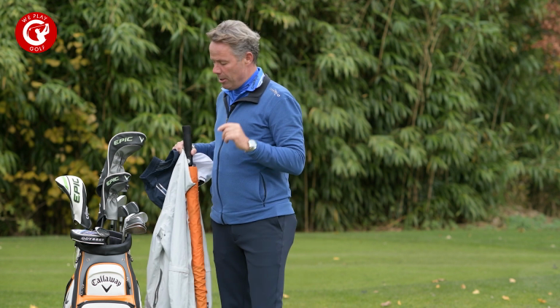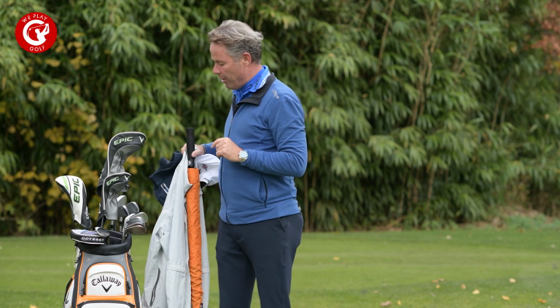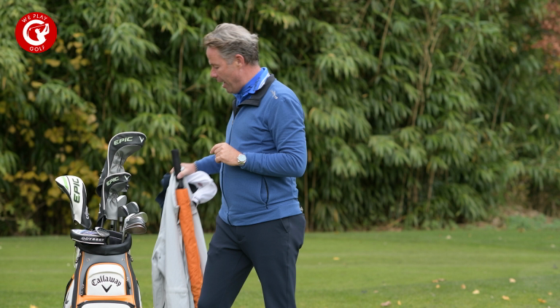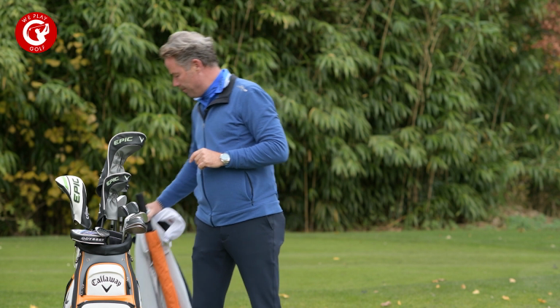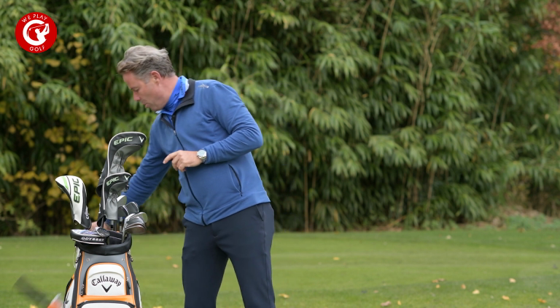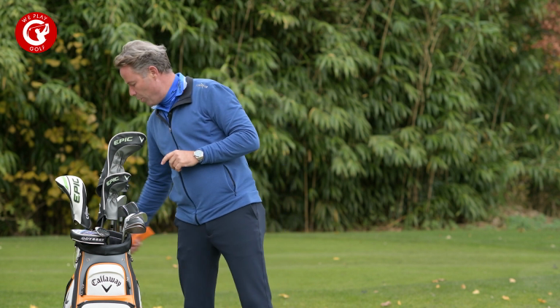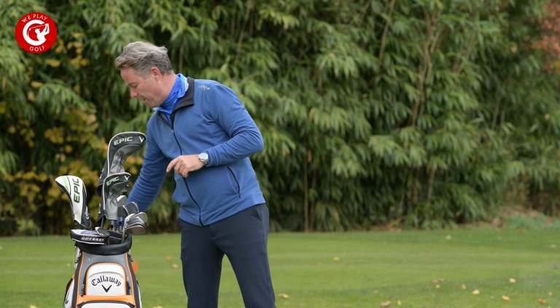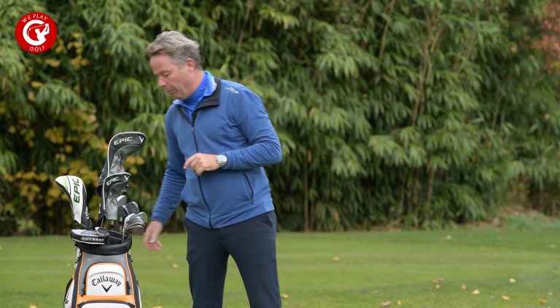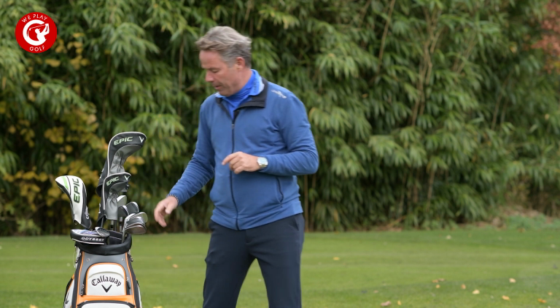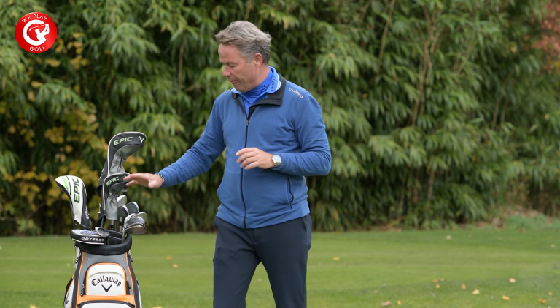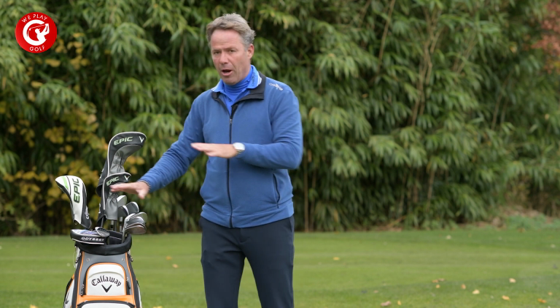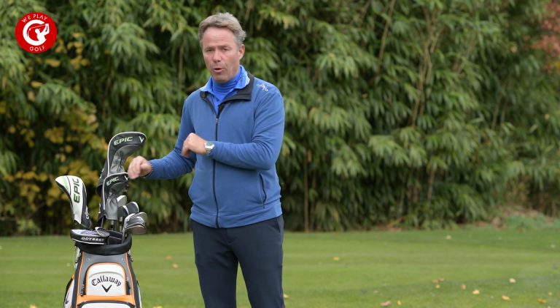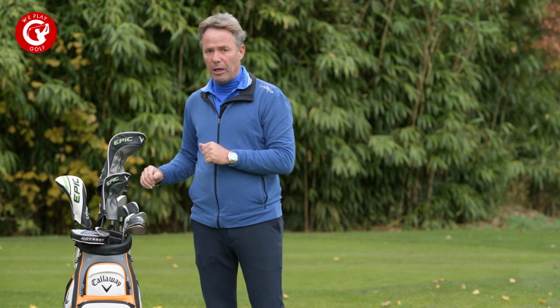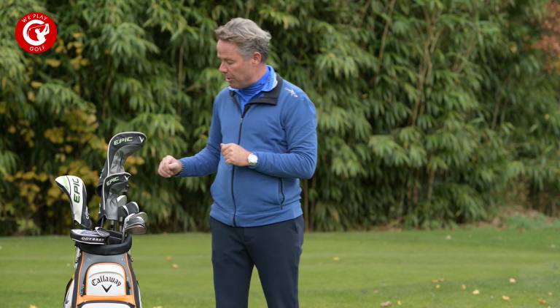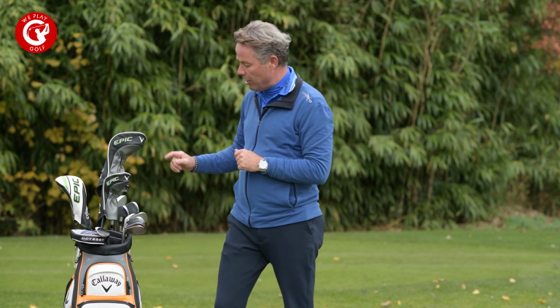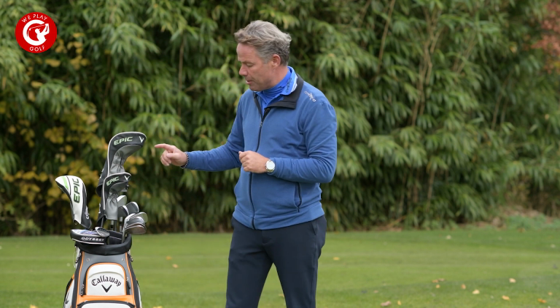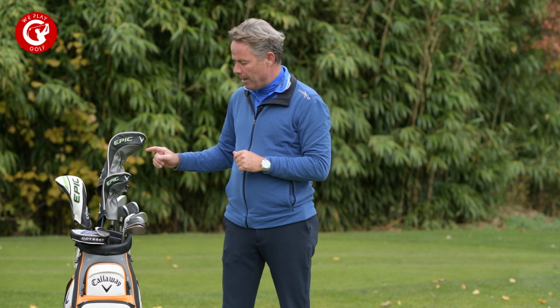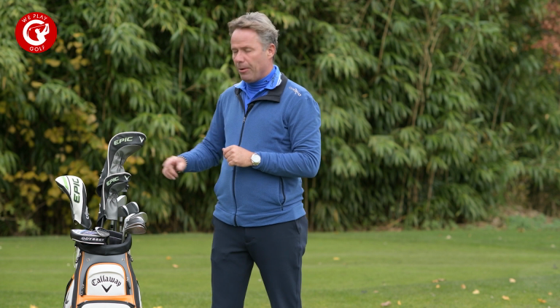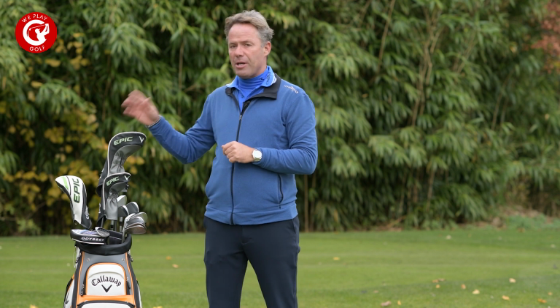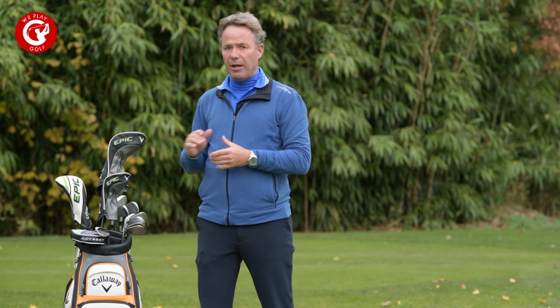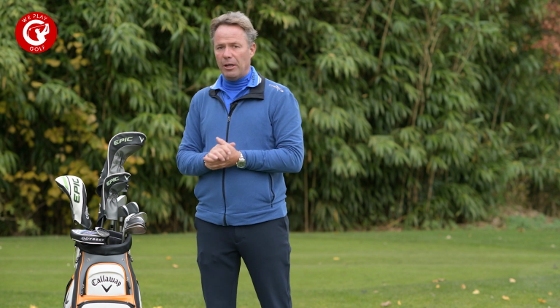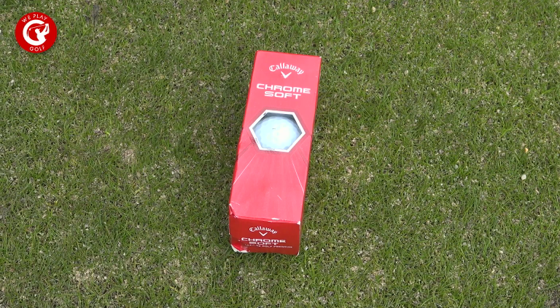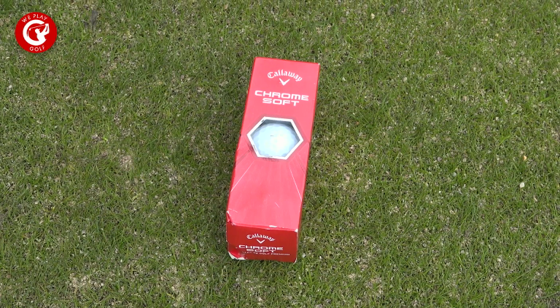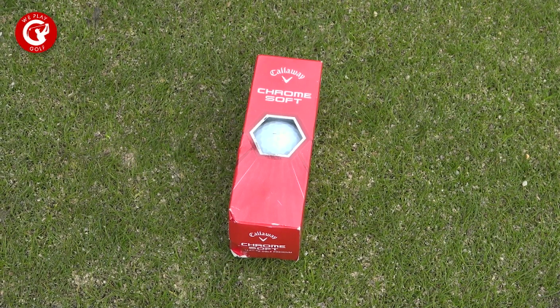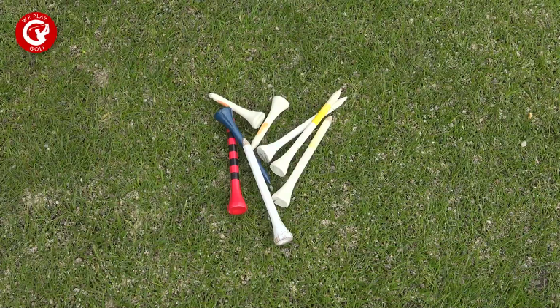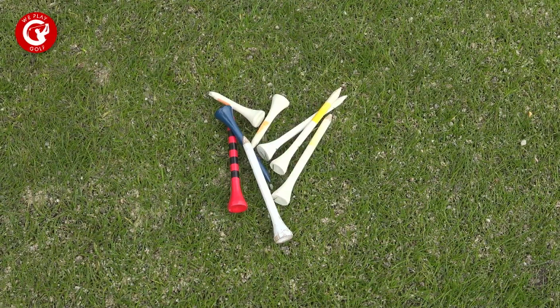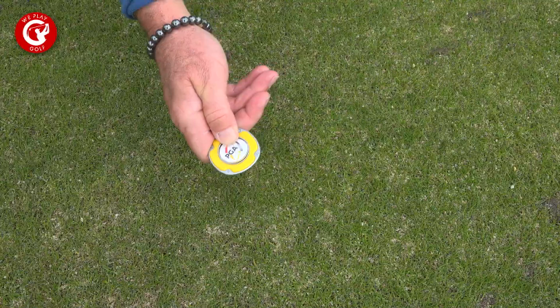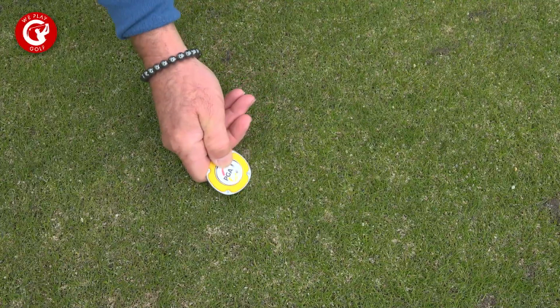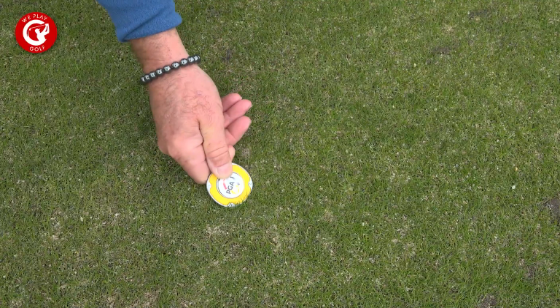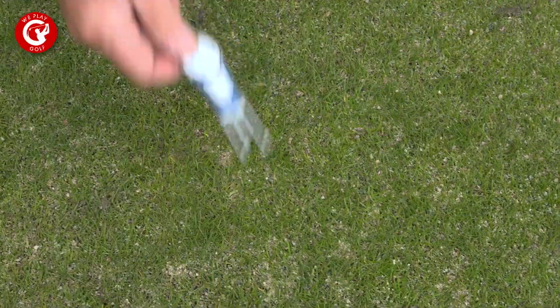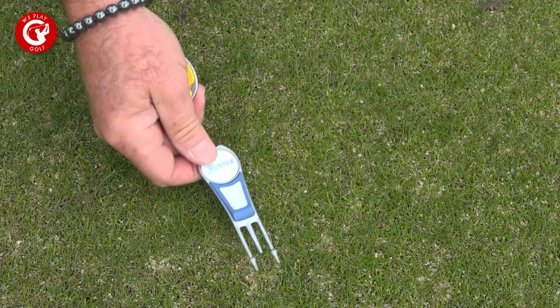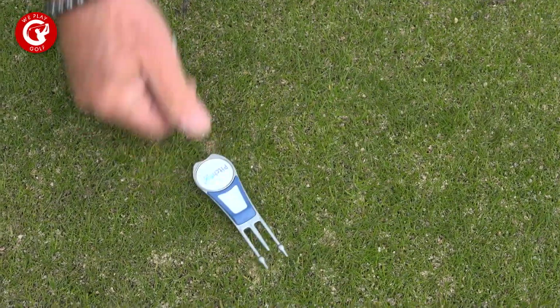When you play golf you have your 14 clubs, but alongside that you need your balls, tees, a marker, and a pitchfork.